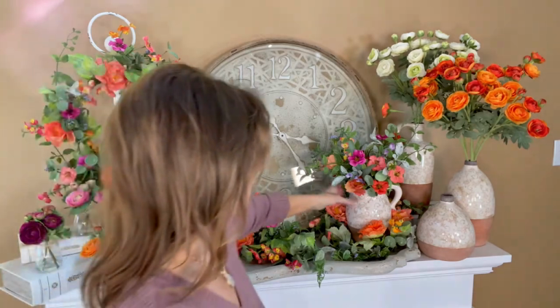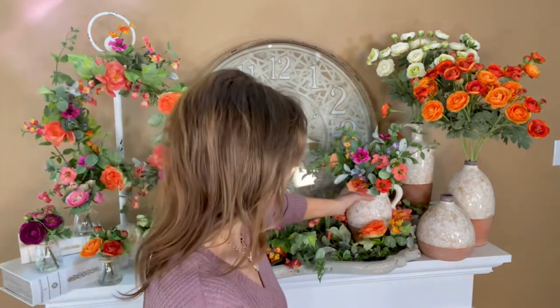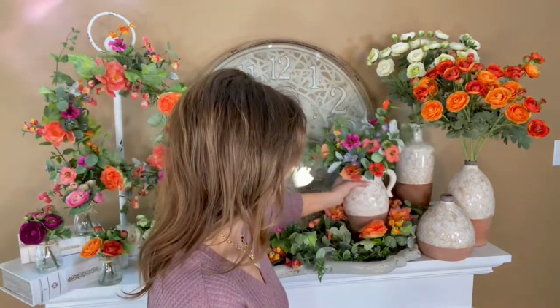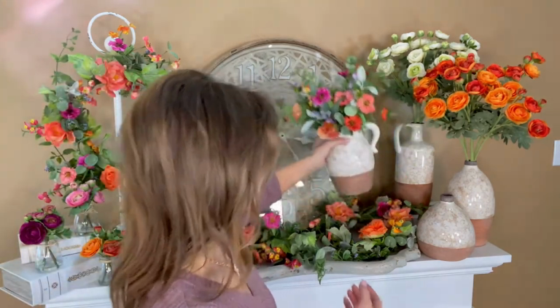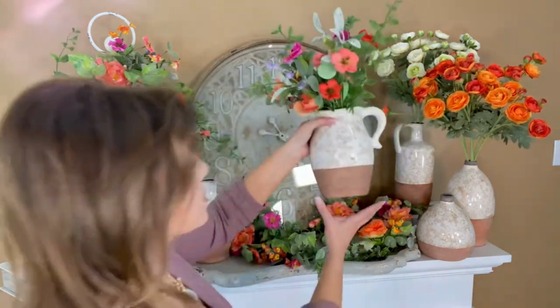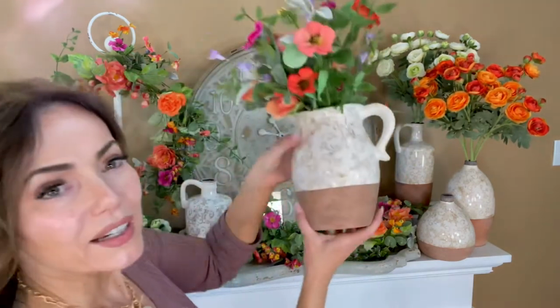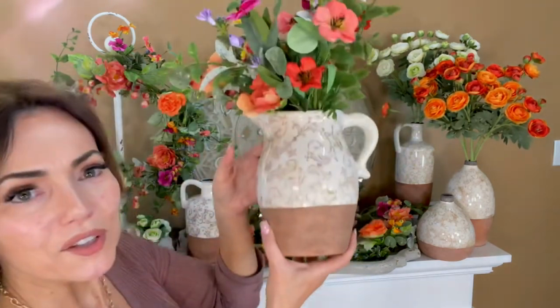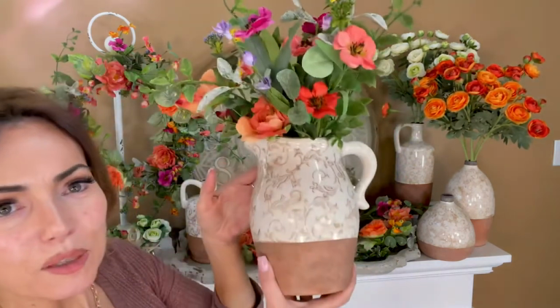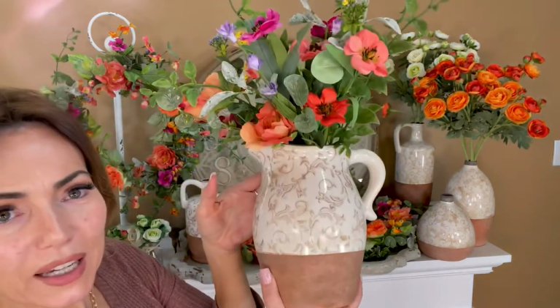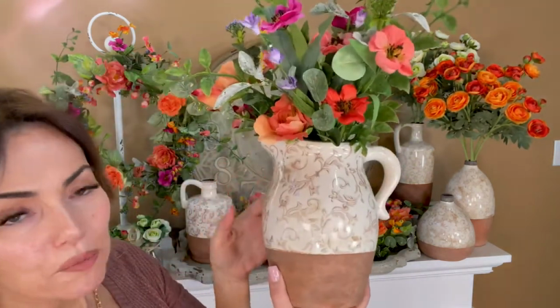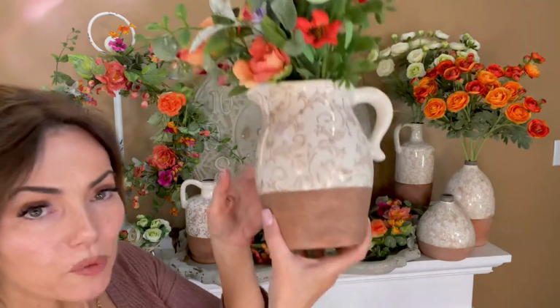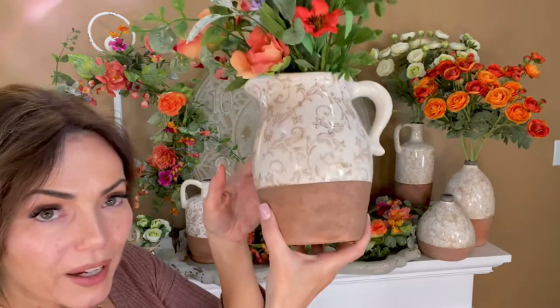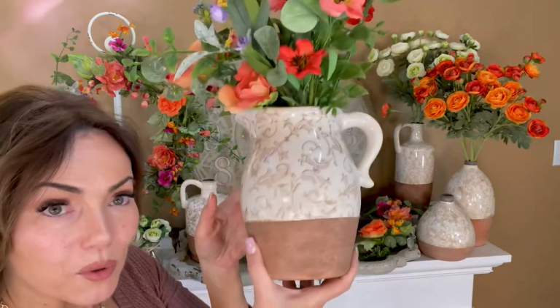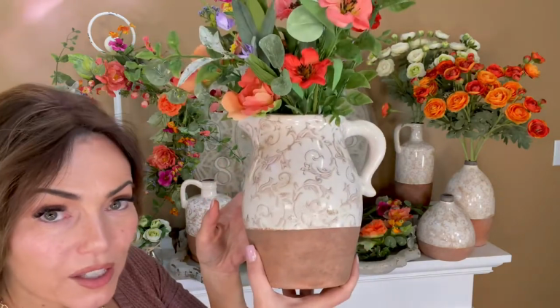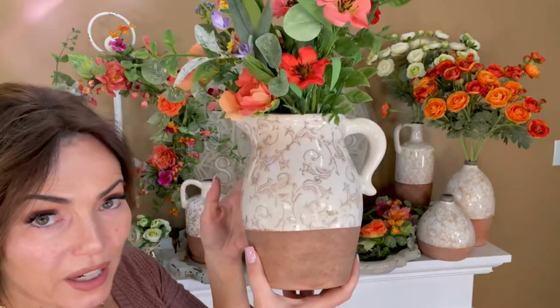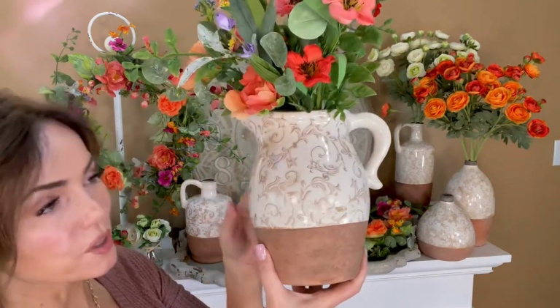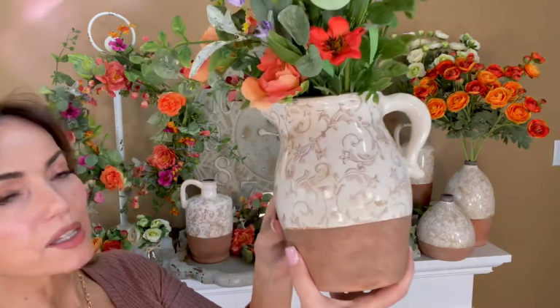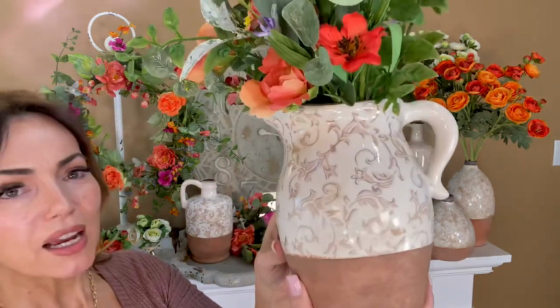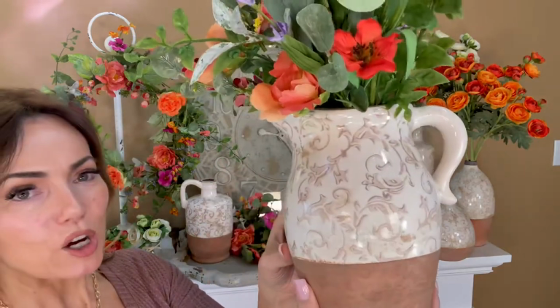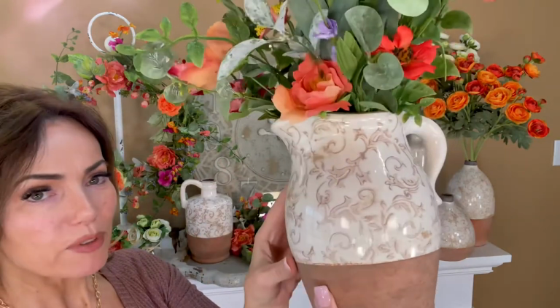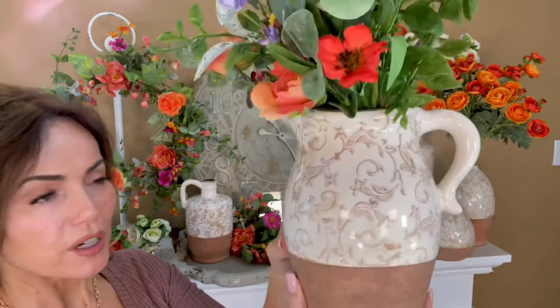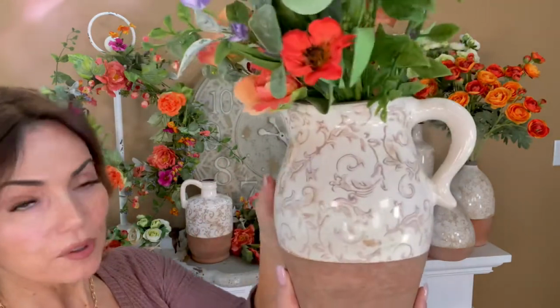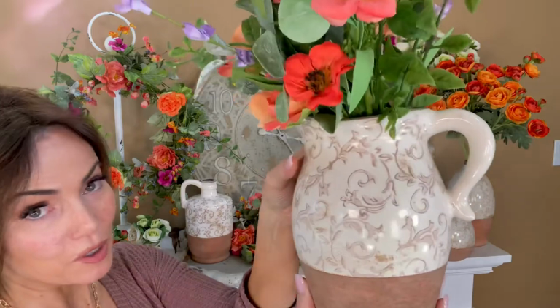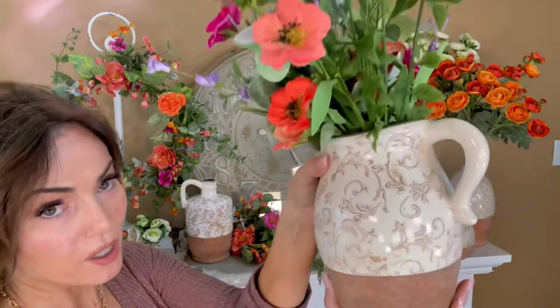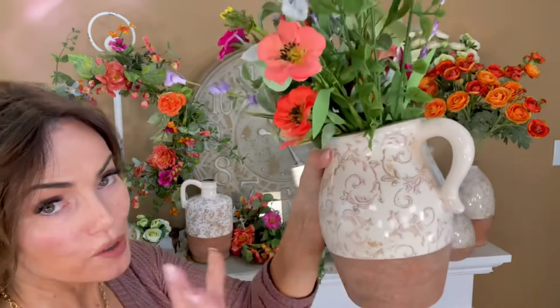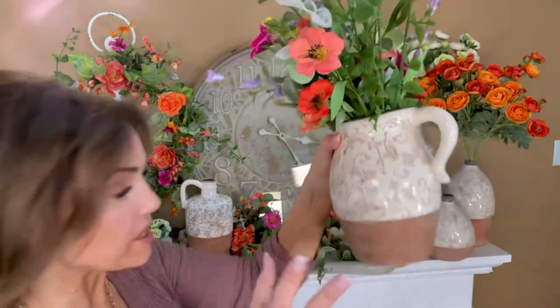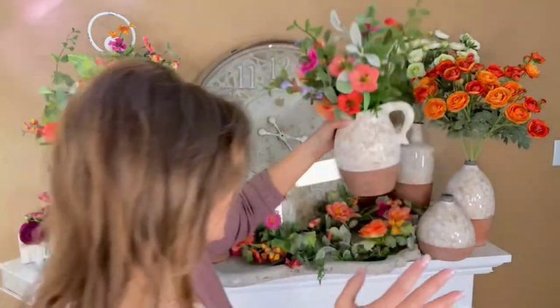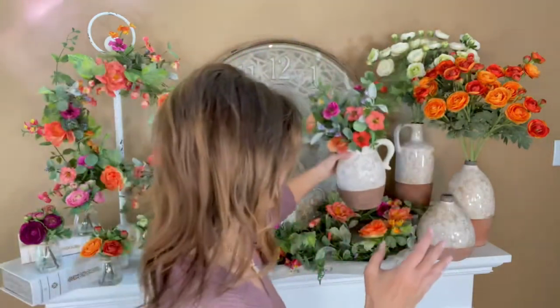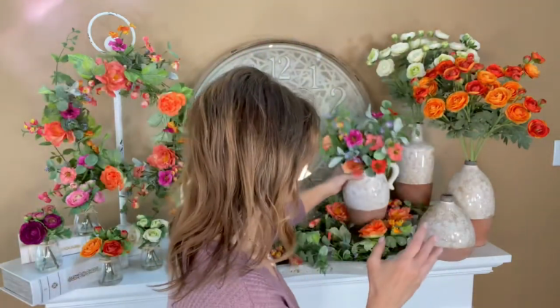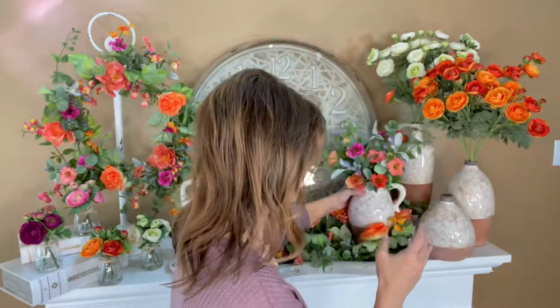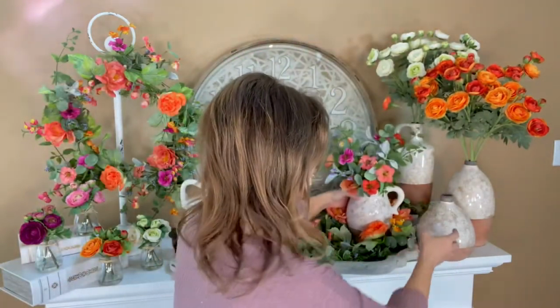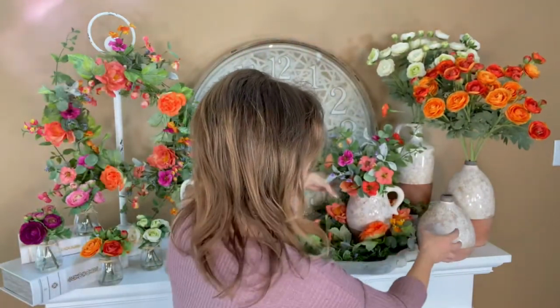We also have this pitcher. This is going to be again perfect with flowers or on its own. How gorgeous is this? I always love a pitcher — I don't think you can go wrong, and there are so many different things that you can do with it.